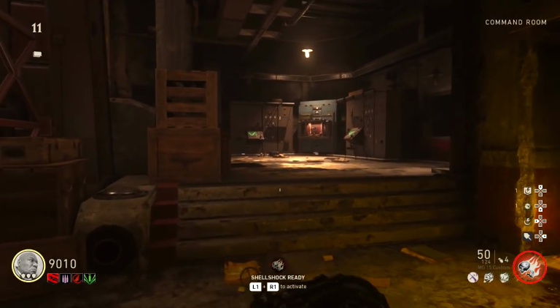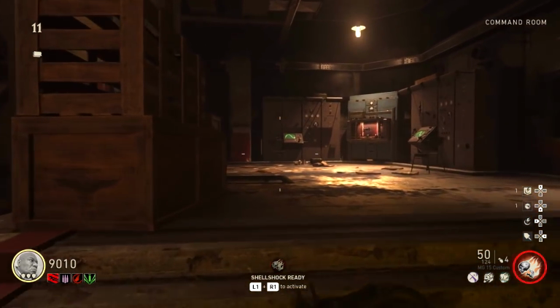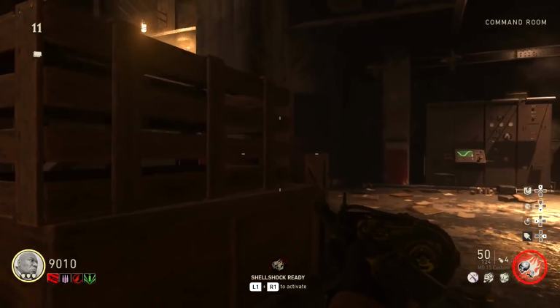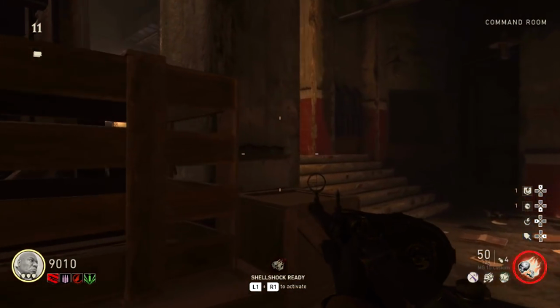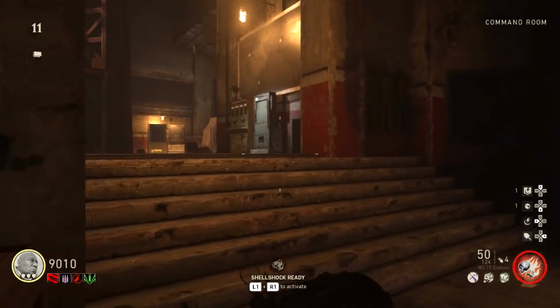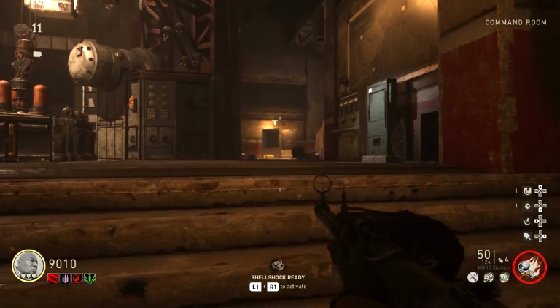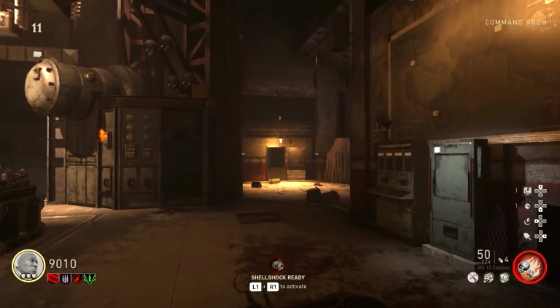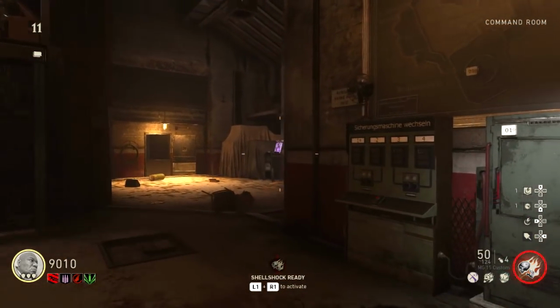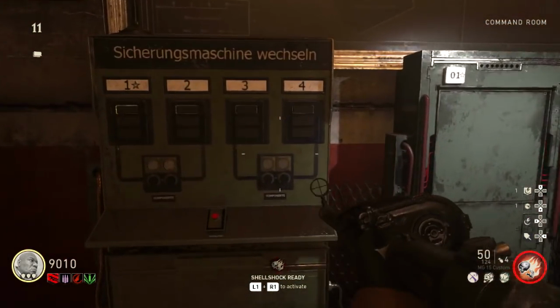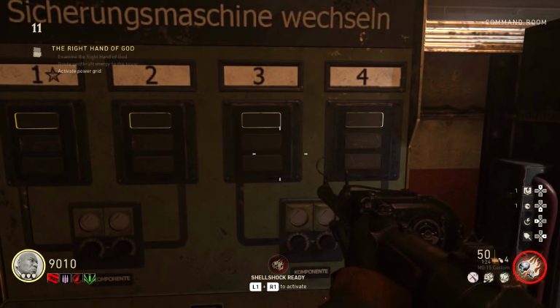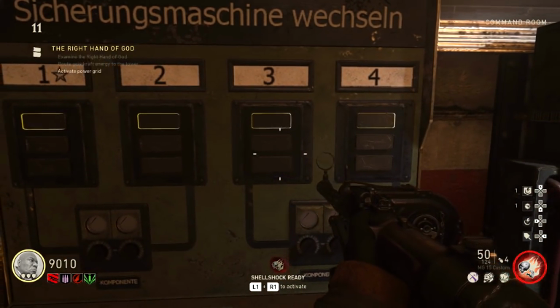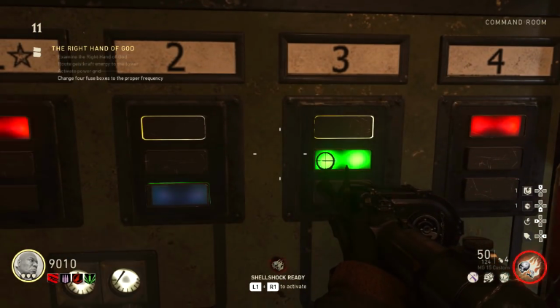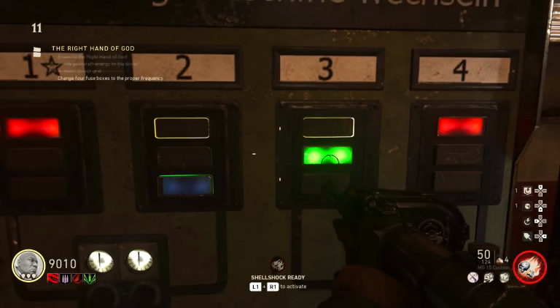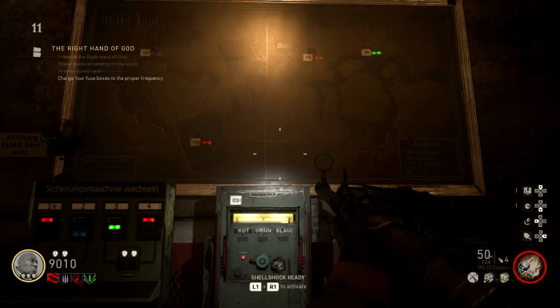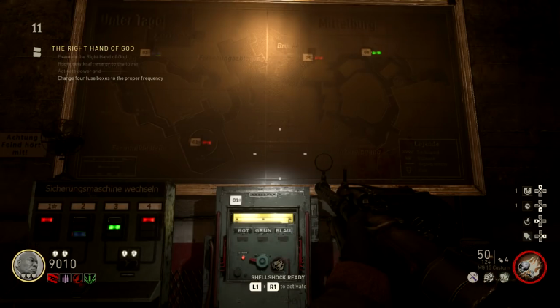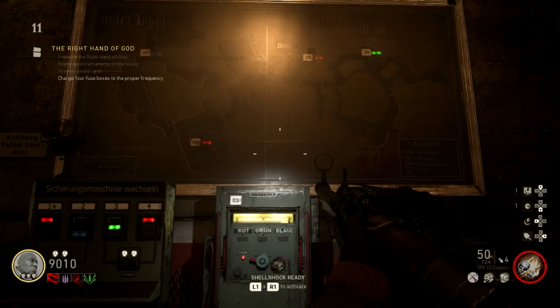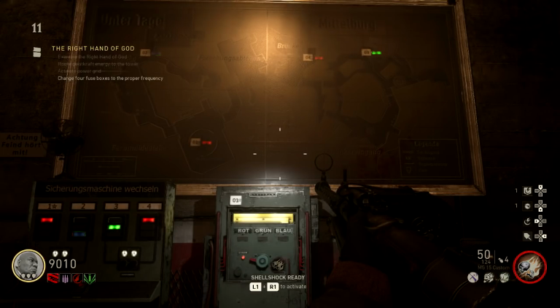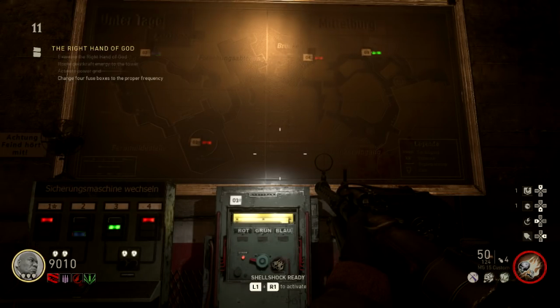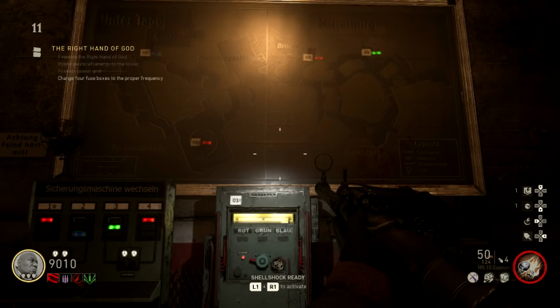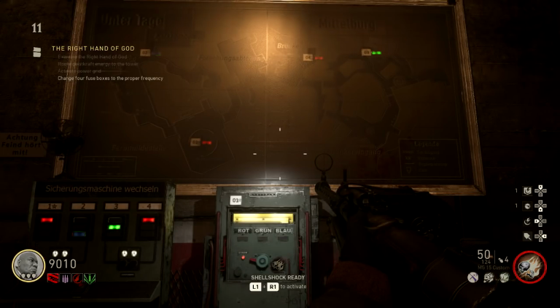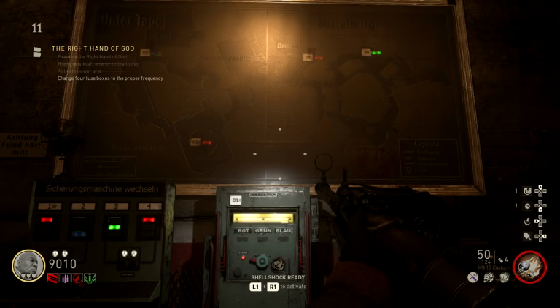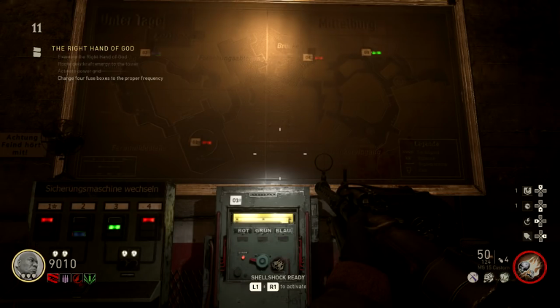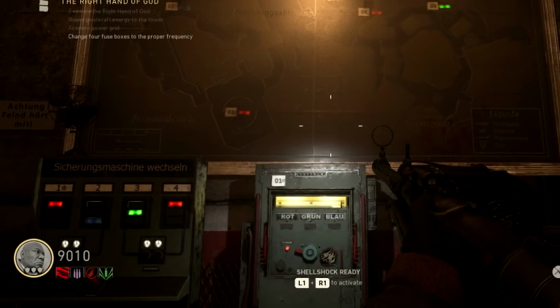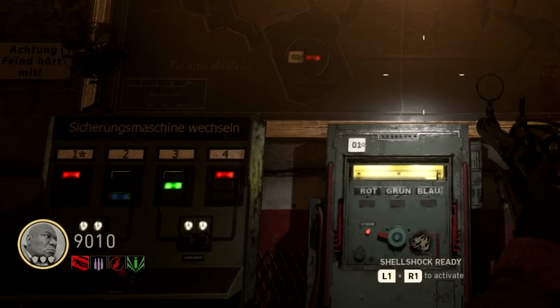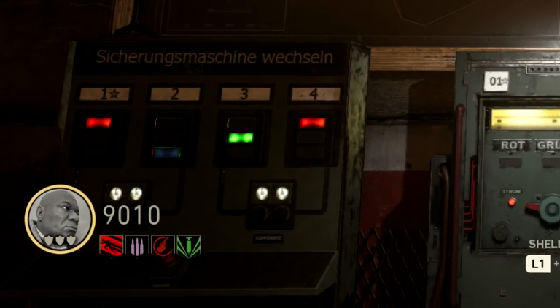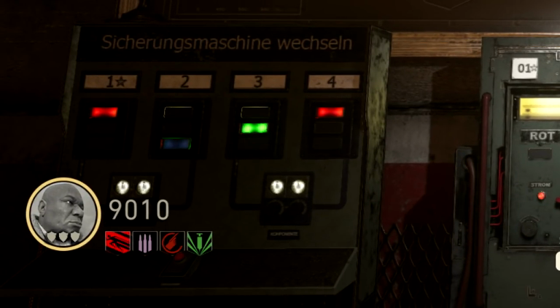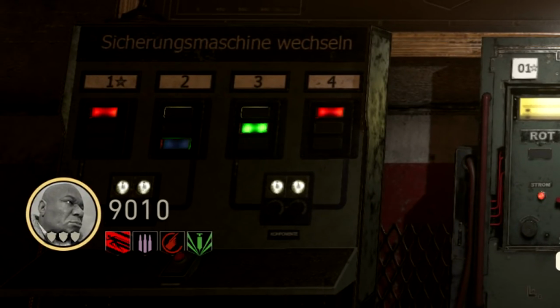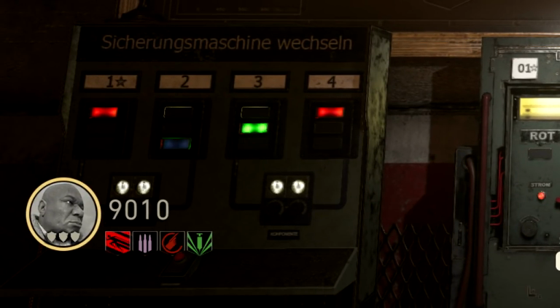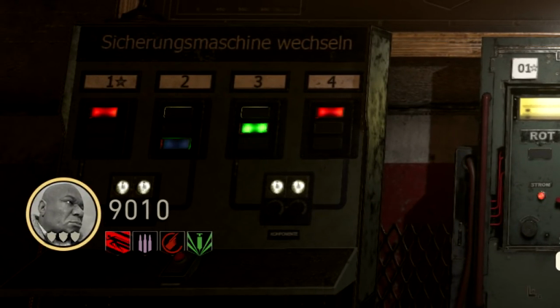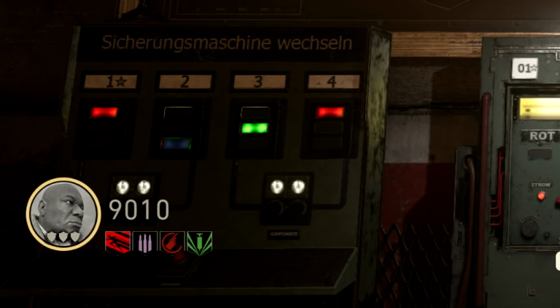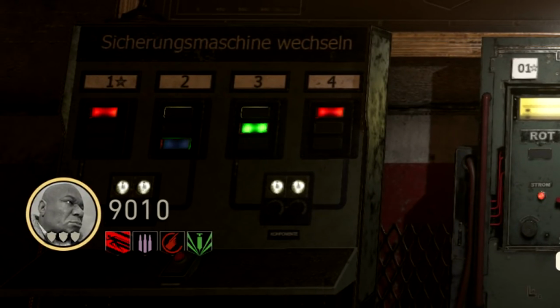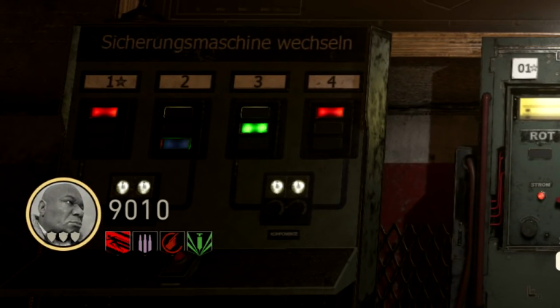Right across from where you picked up the tesla gun is a fuse box. Open up the panel and it's going to show you four numbers — one, two, three, four — and they're all going to have a different color.